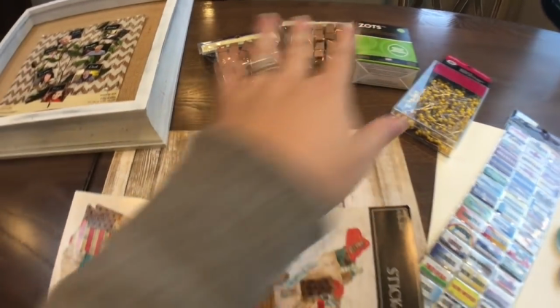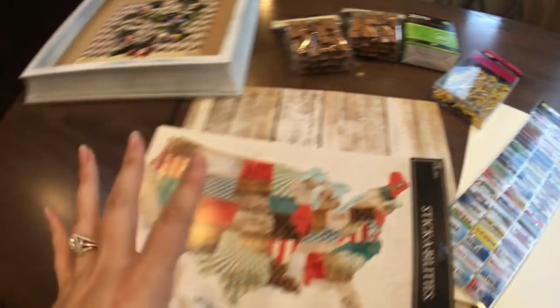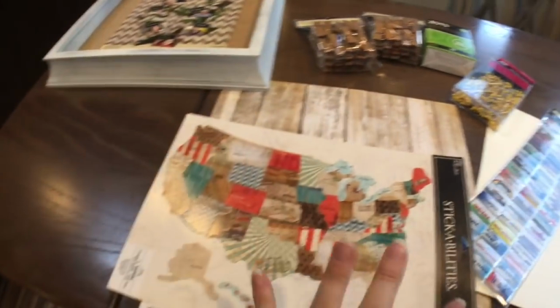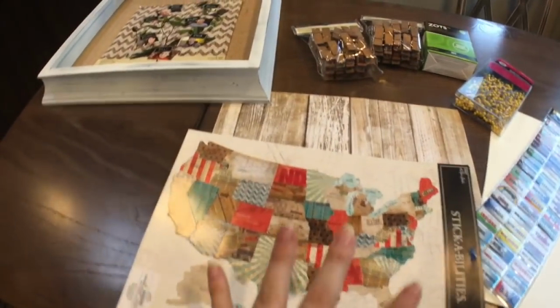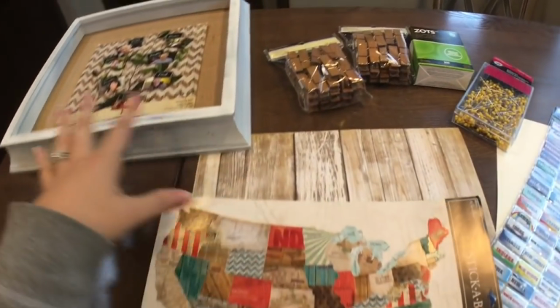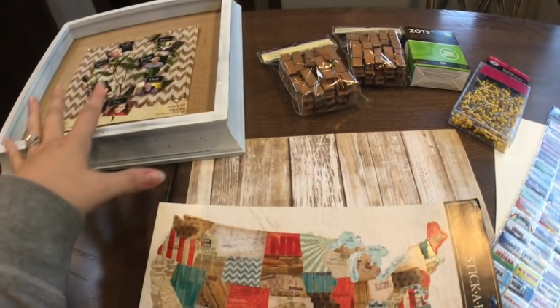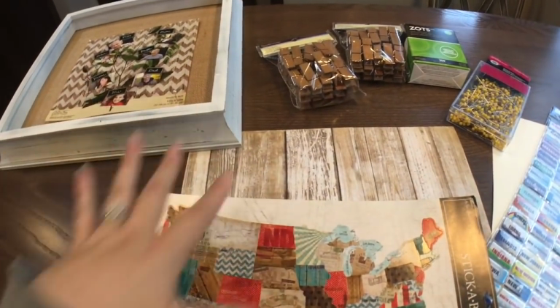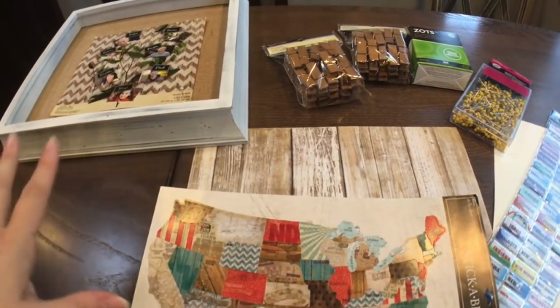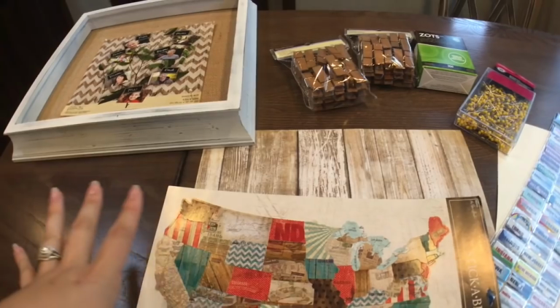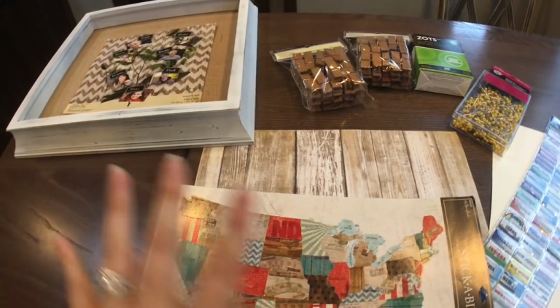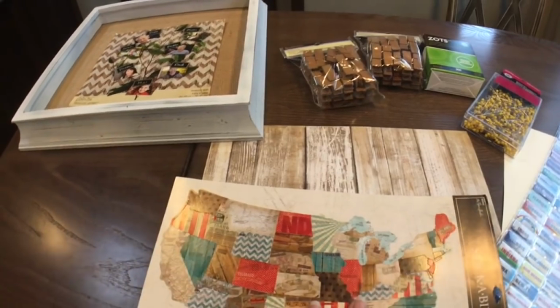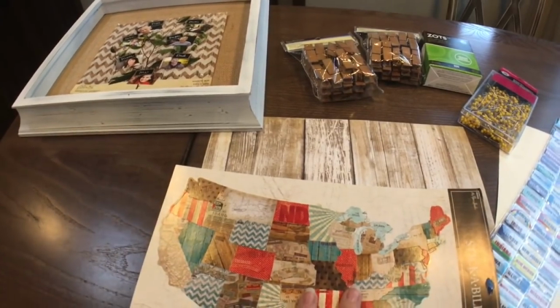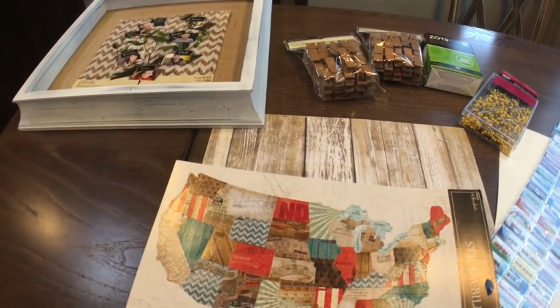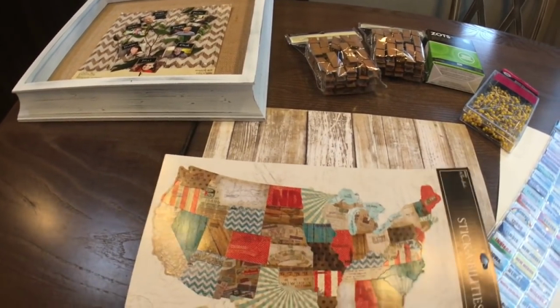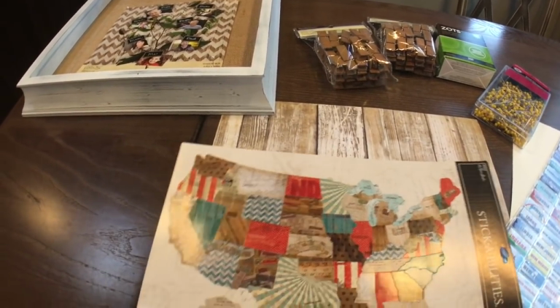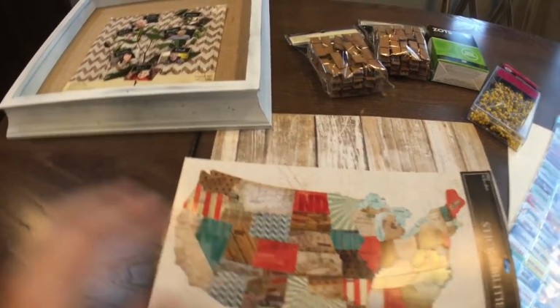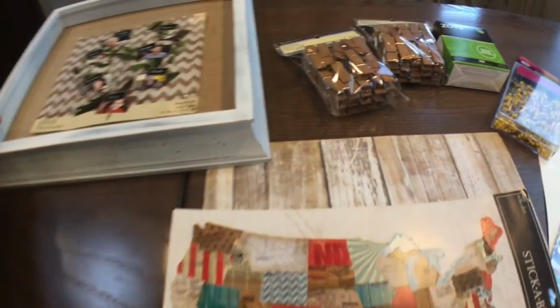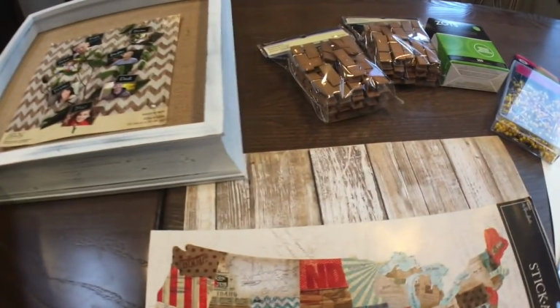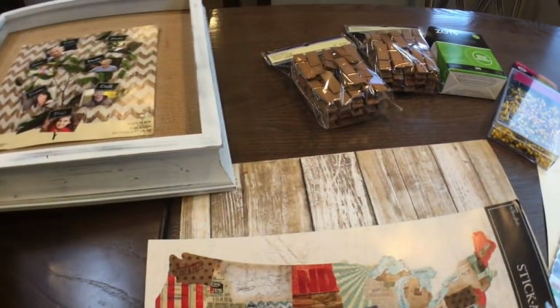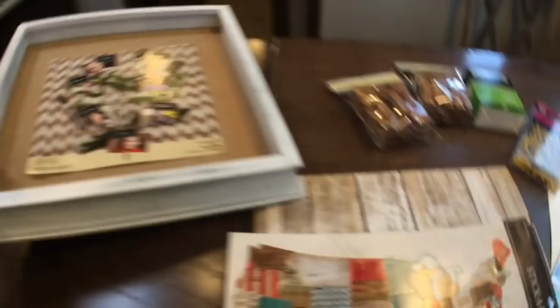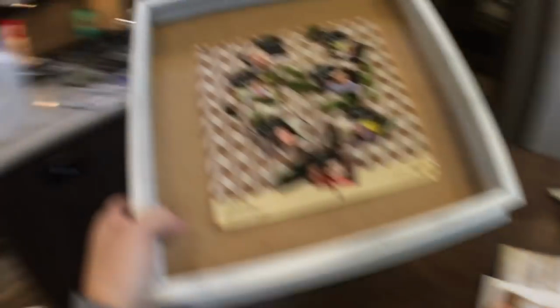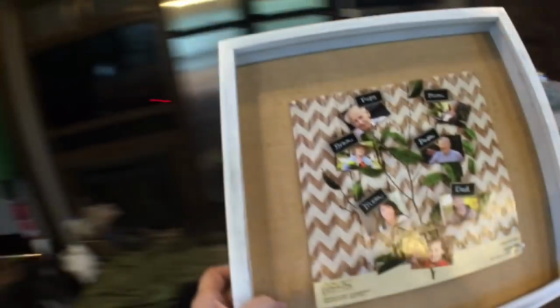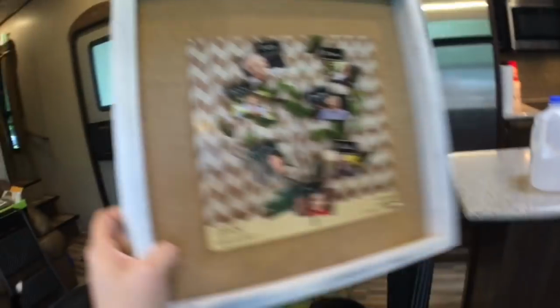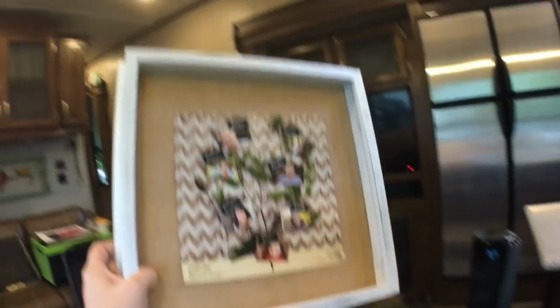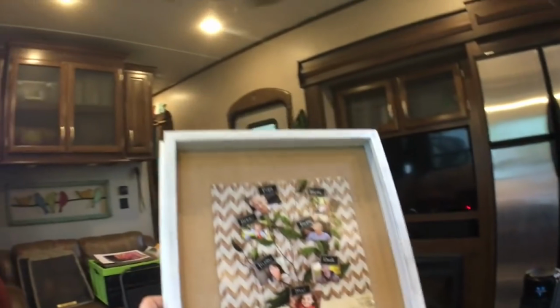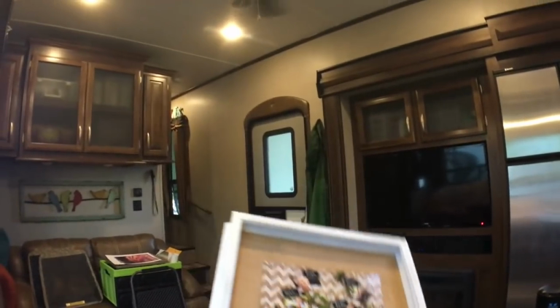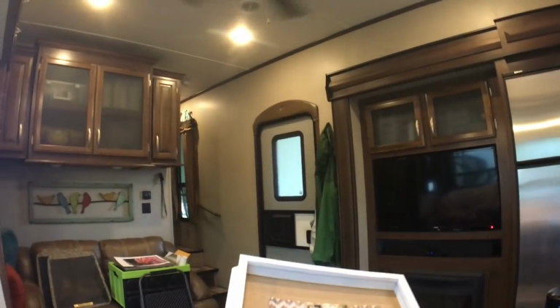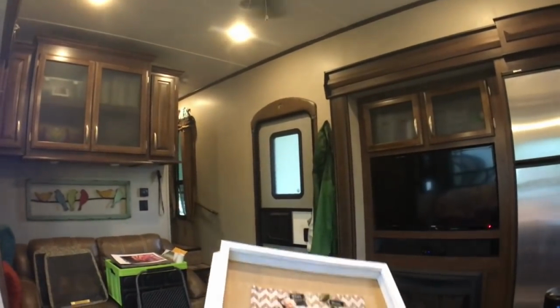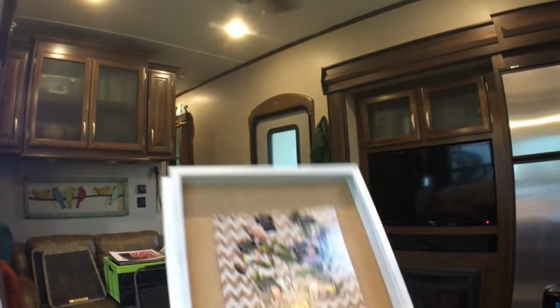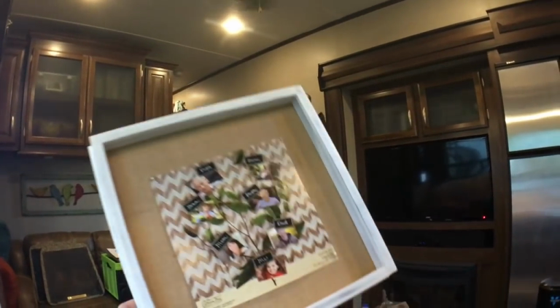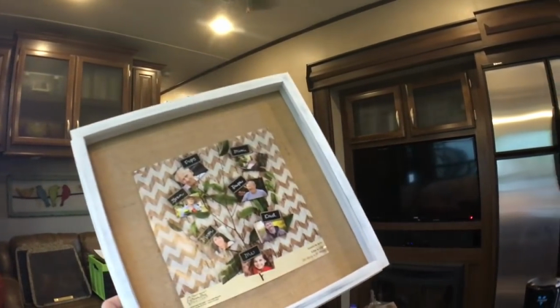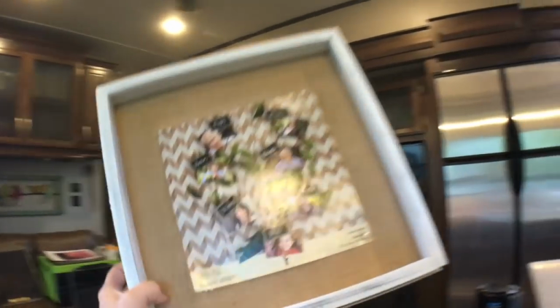So that is basically how the actual frame itself is going to be made with the map, and then it's going to hang in the center of that wall over there in our hallway.